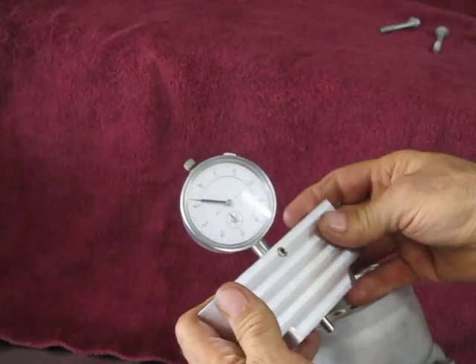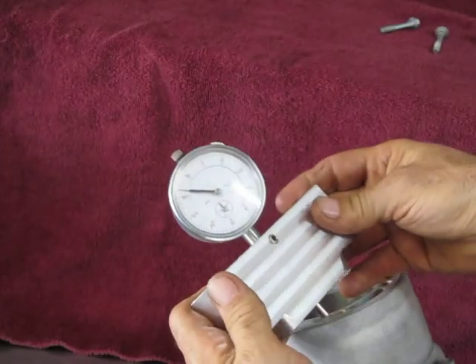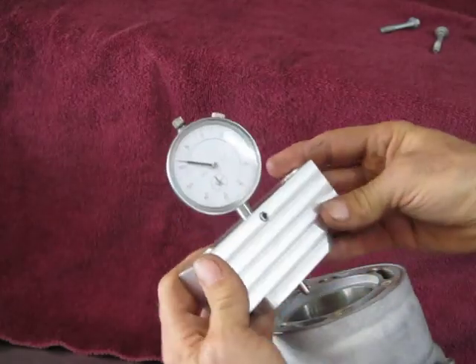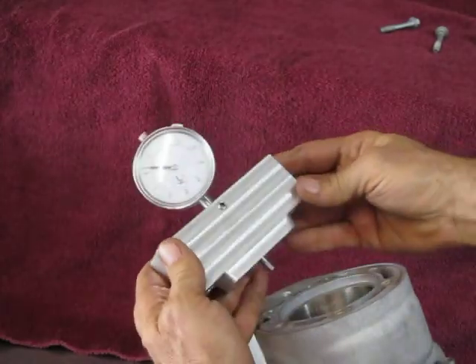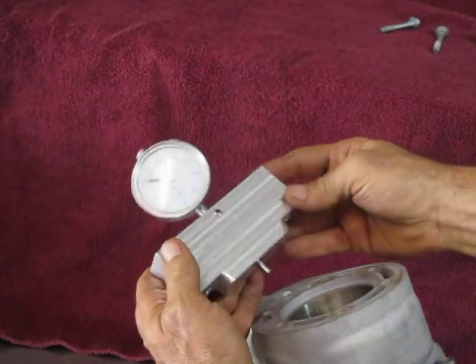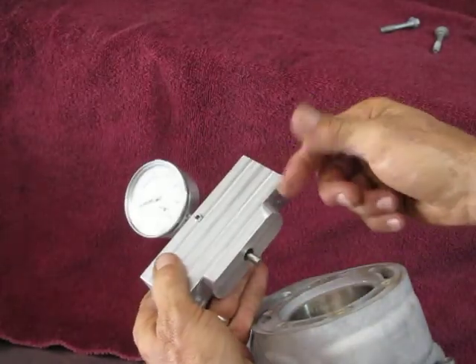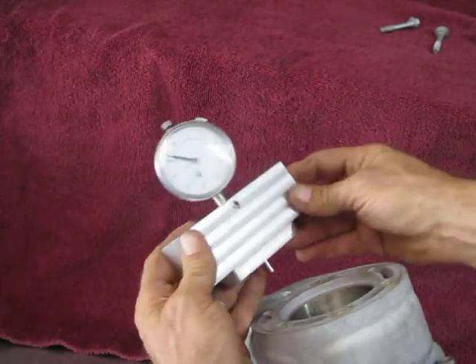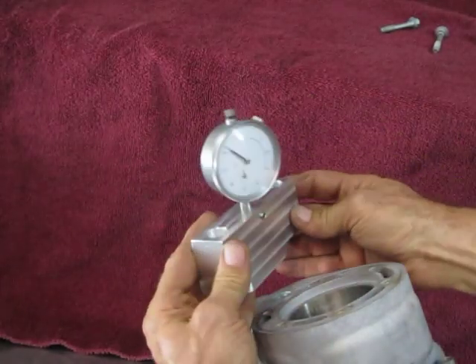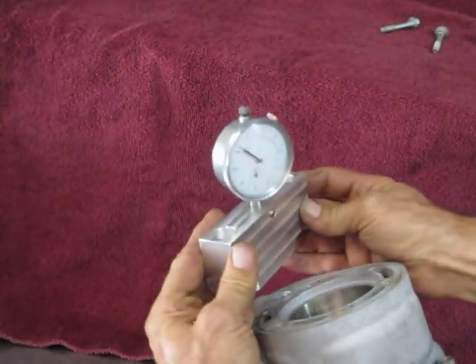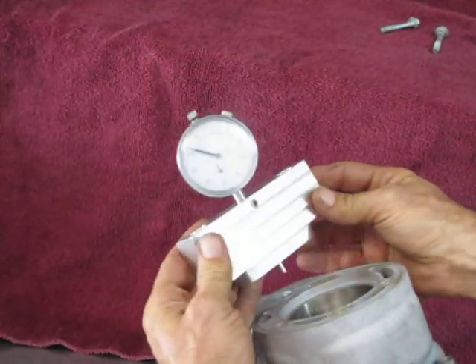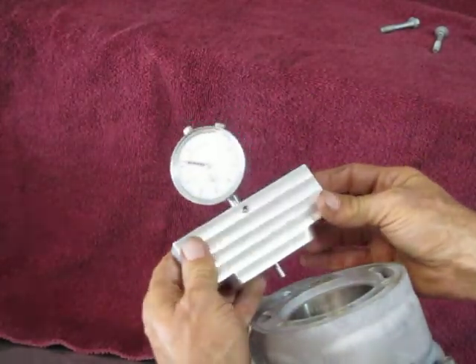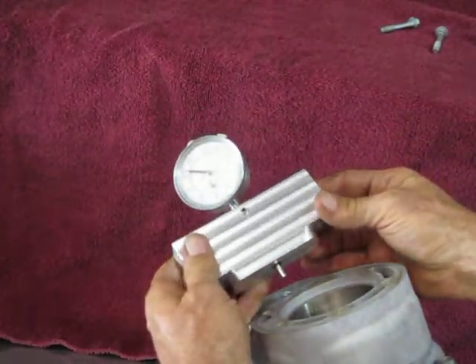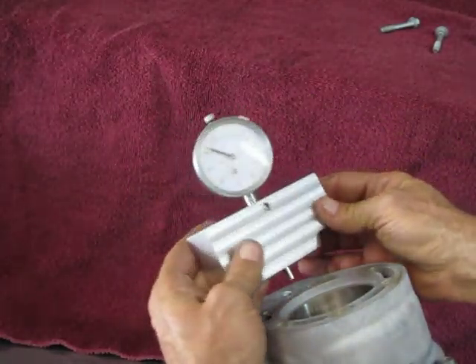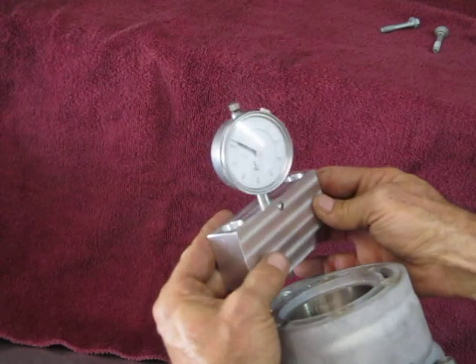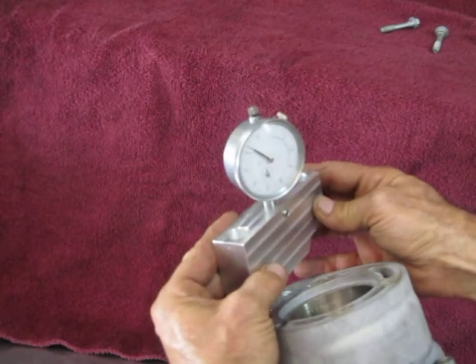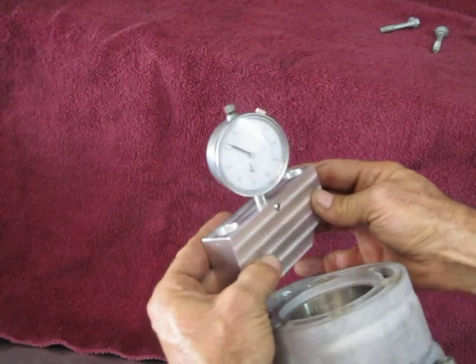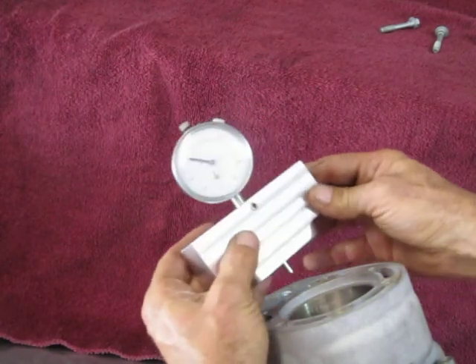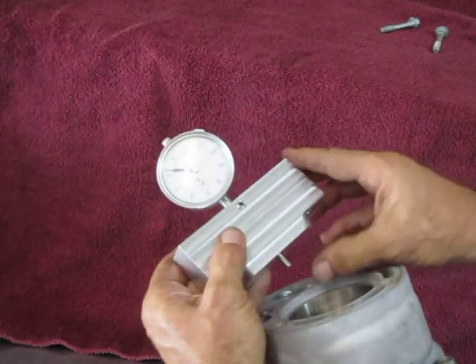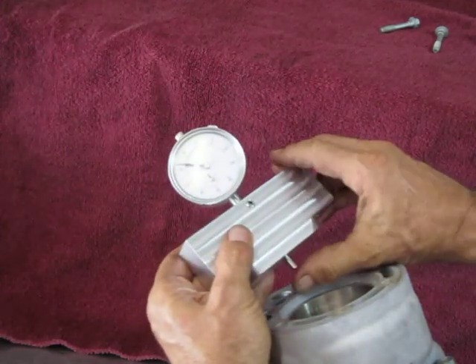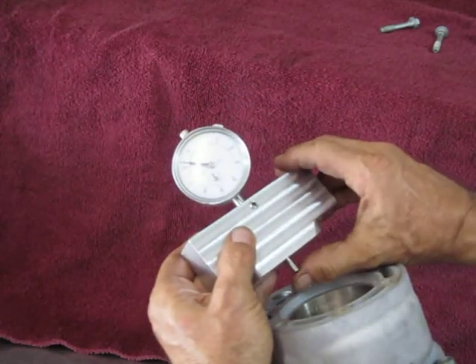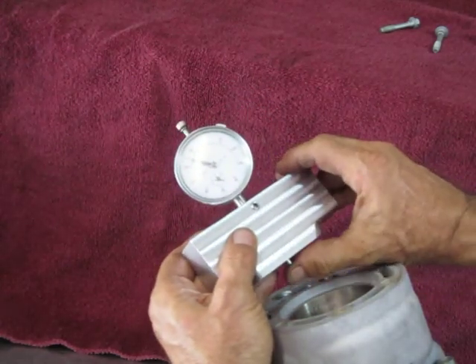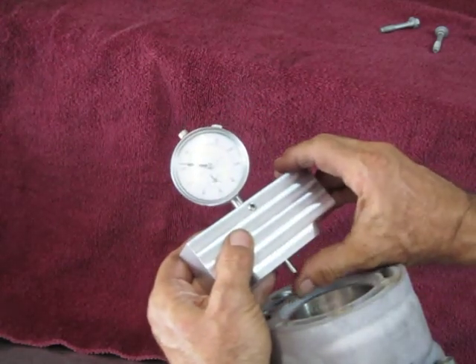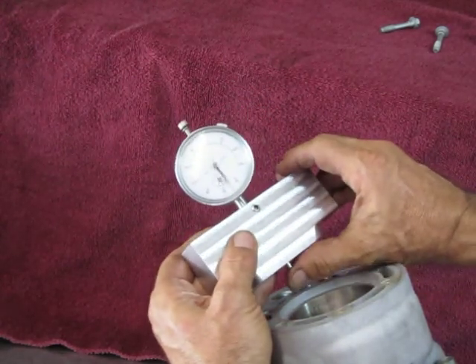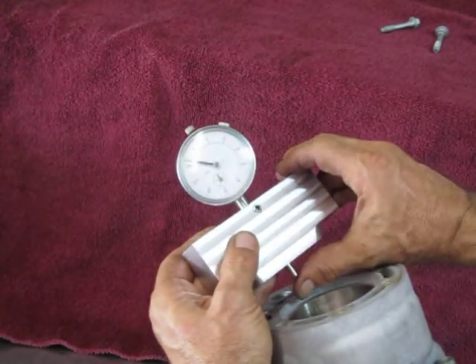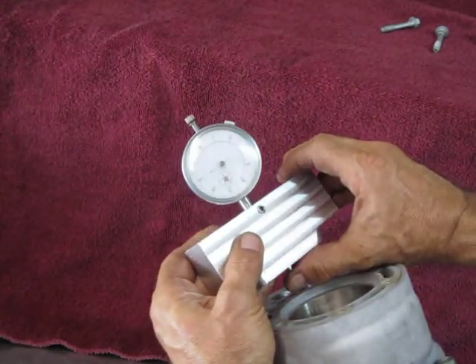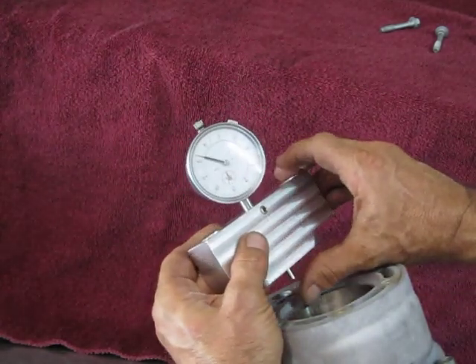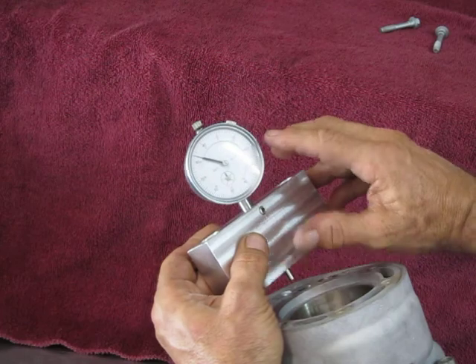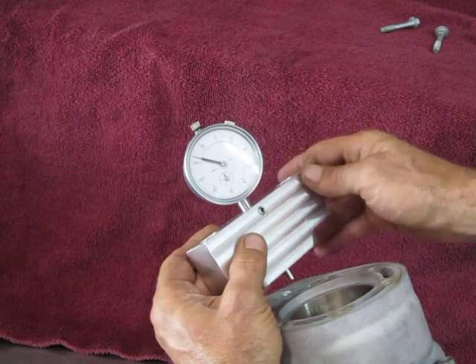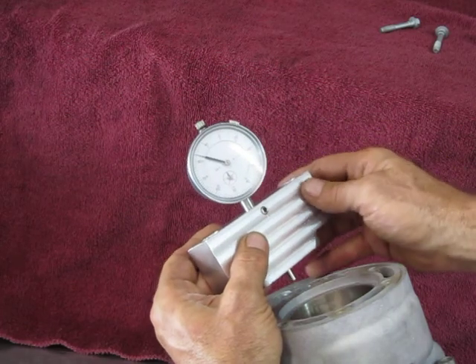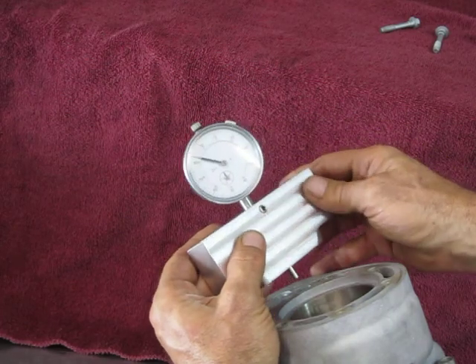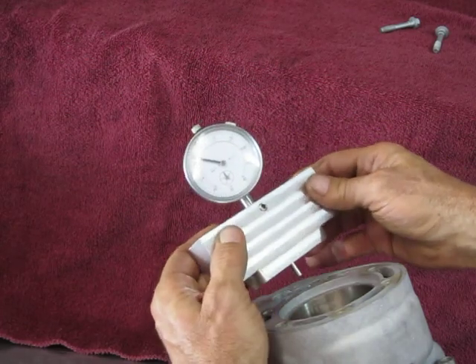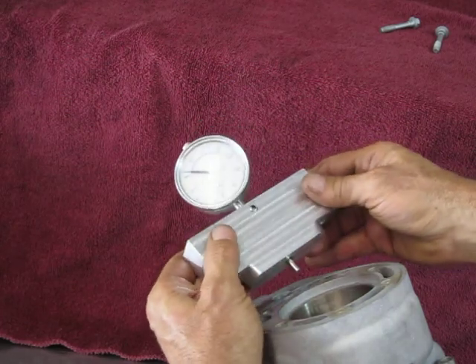Hey folks, Andrew Cooksey here. I made this tool to measure the X dimension. This particular one is for a KTM 200. It has a dial indicator that reads in 1,000th of an inch increments.